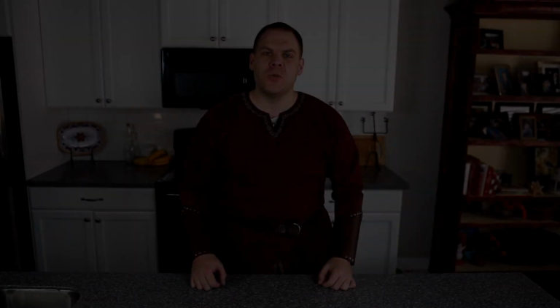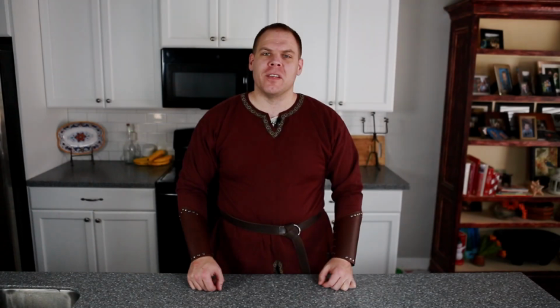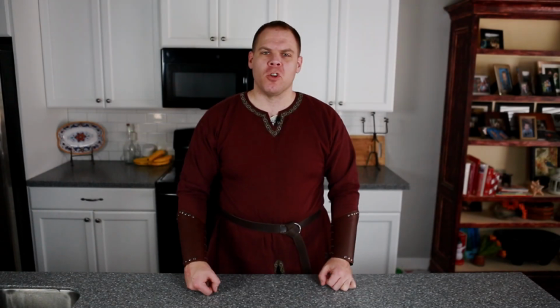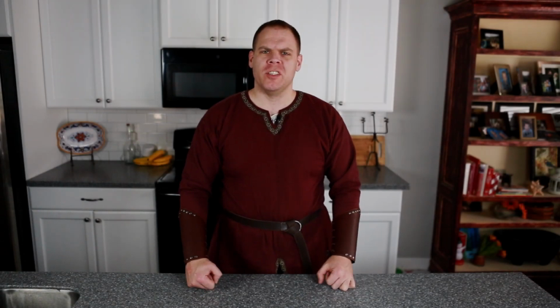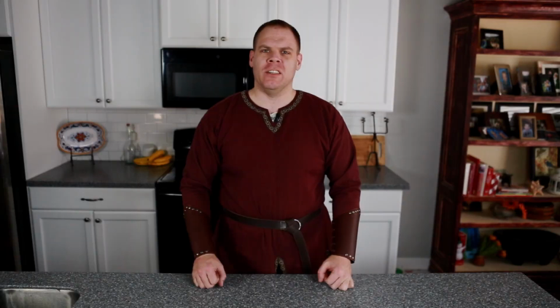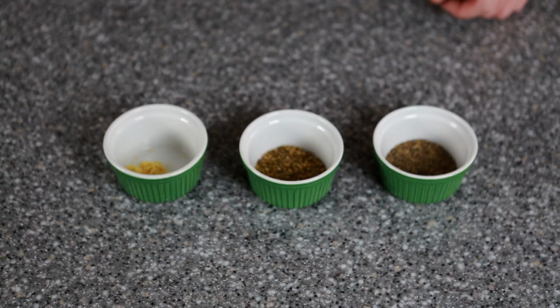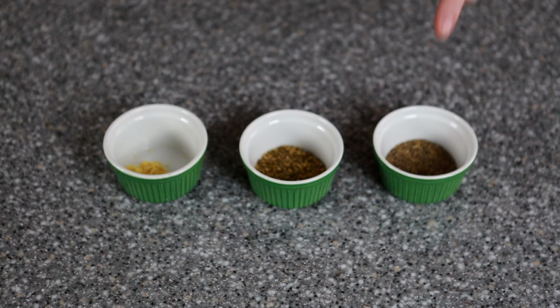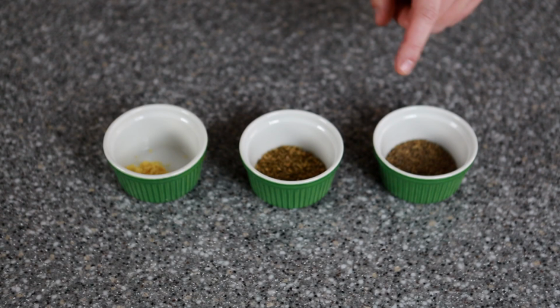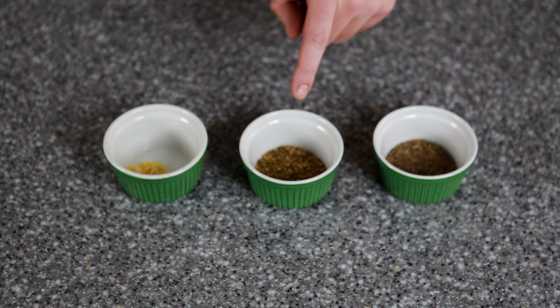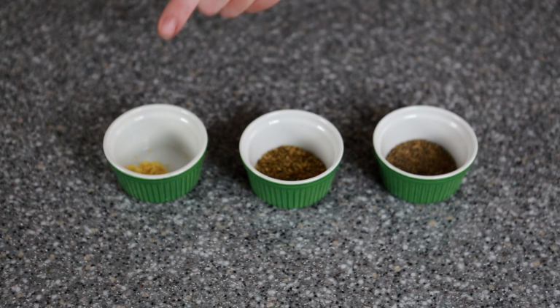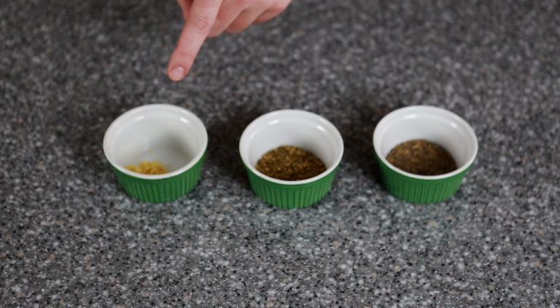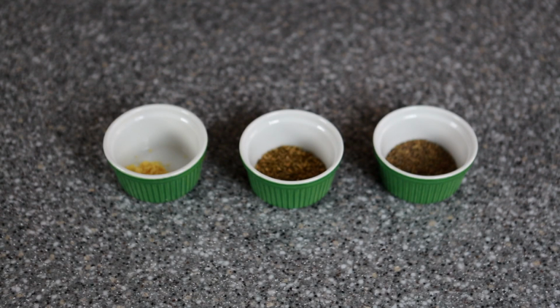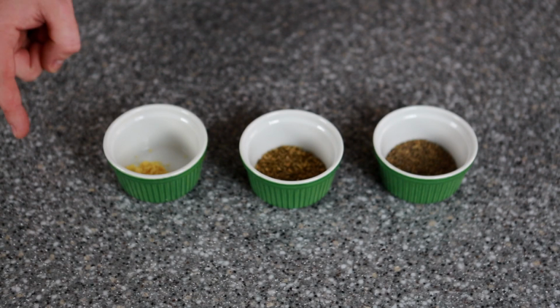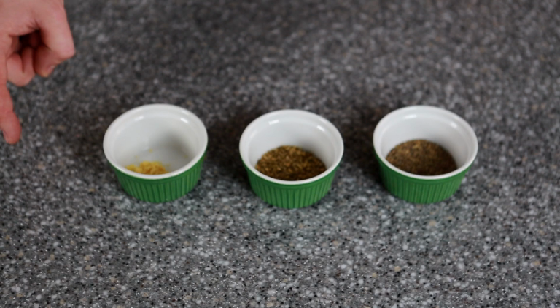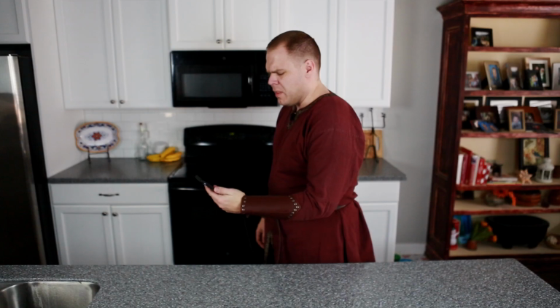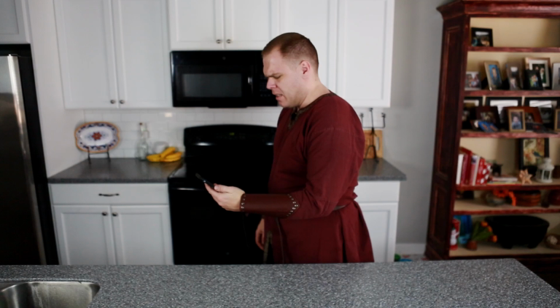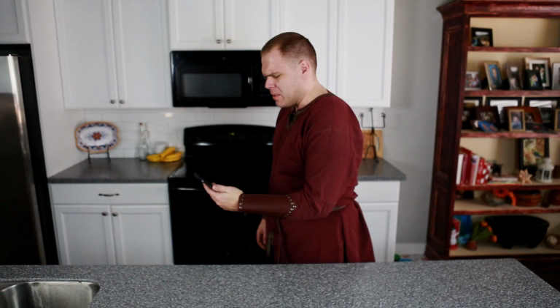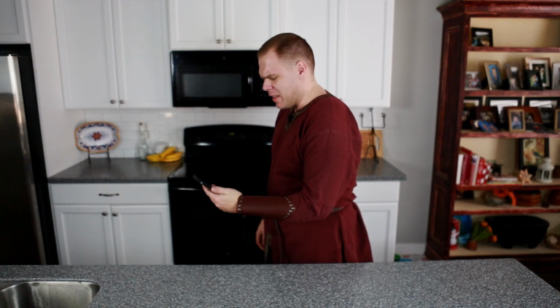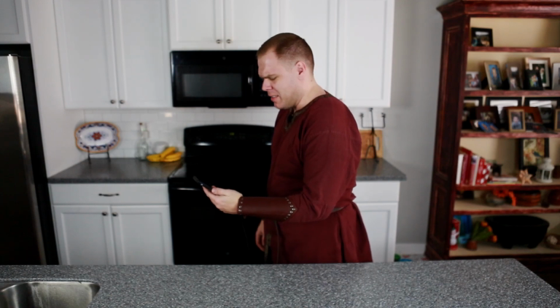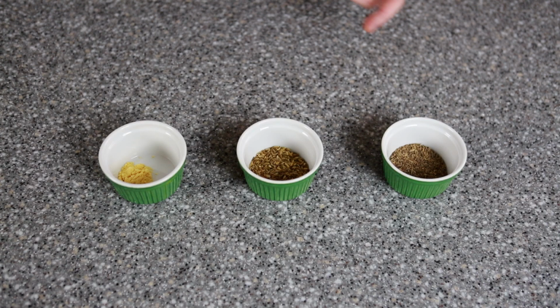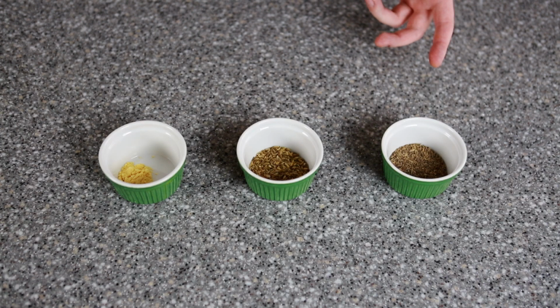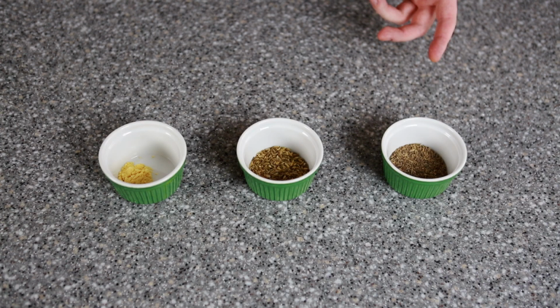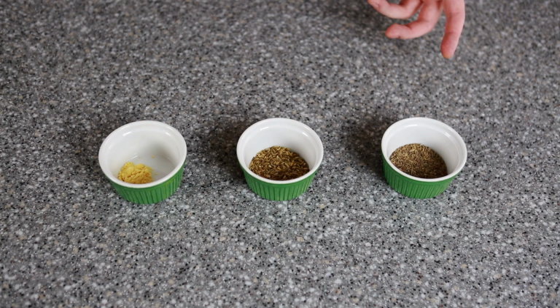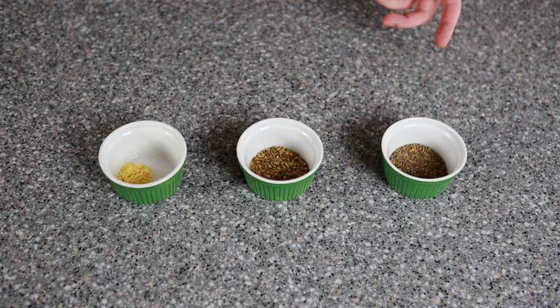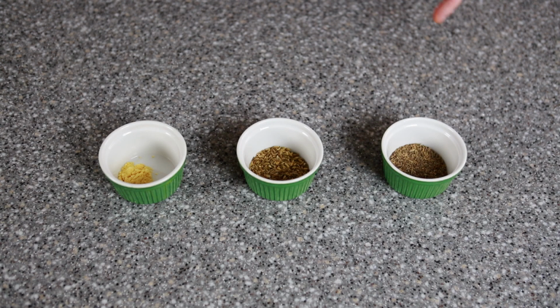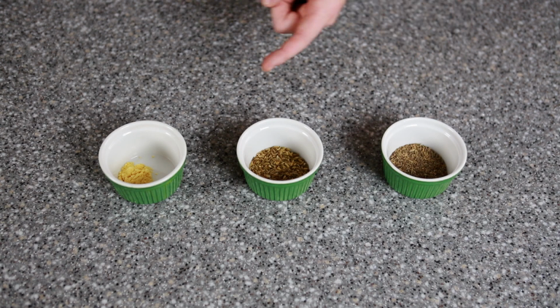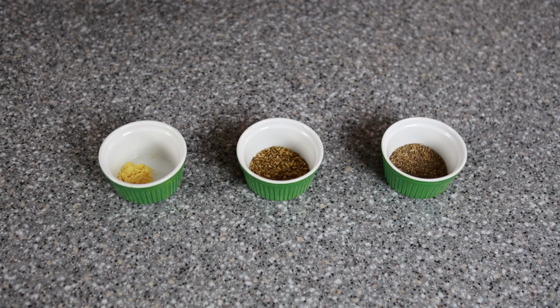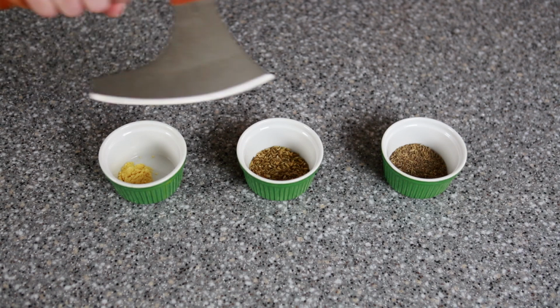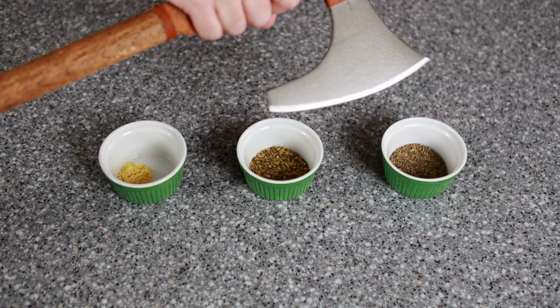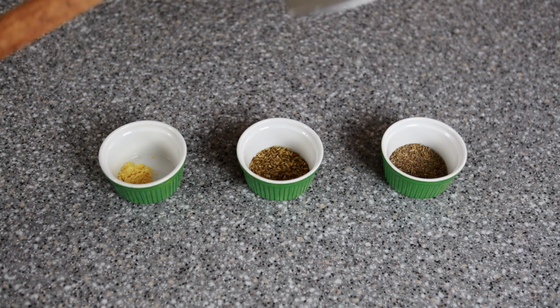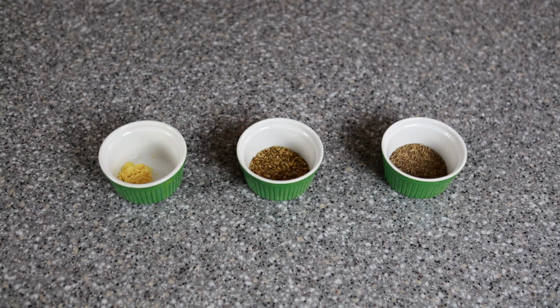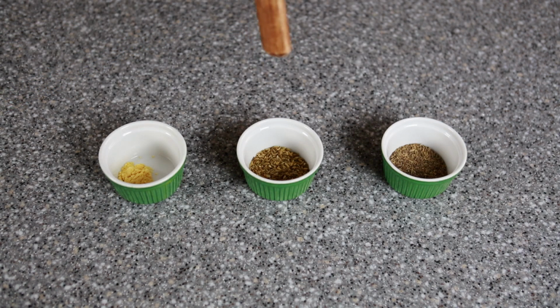First we need to make the Stormcloak Seasoning. For this you're going to need dill, fennel seed, mustard powder, and grains of paradise. What the heck is grains of paradise? If you guys know what grains of paradise is, let me know in the comments below. First we need to crush these seeds — I like to take the end of my axe and smash them down.